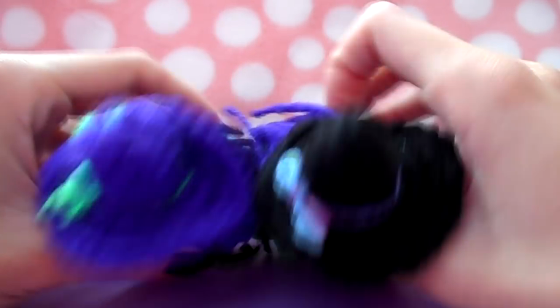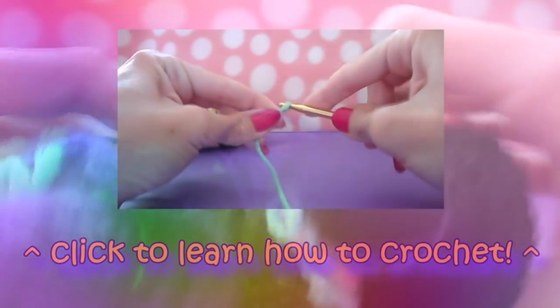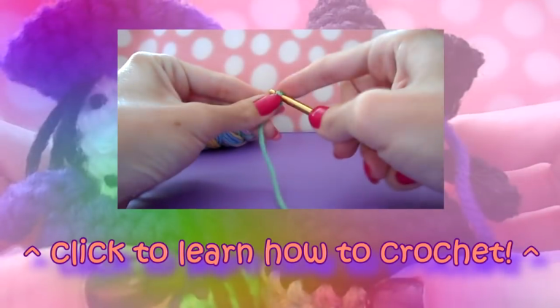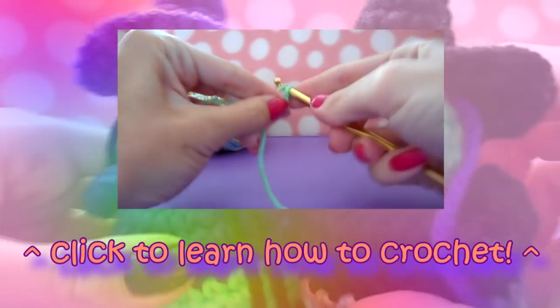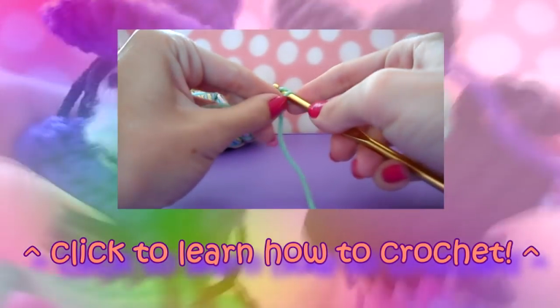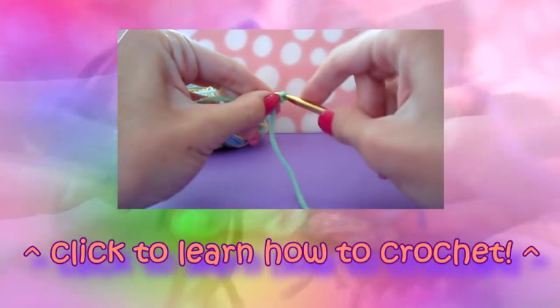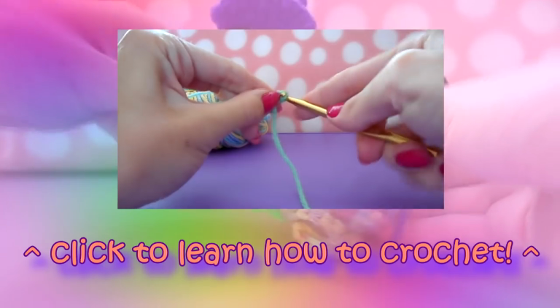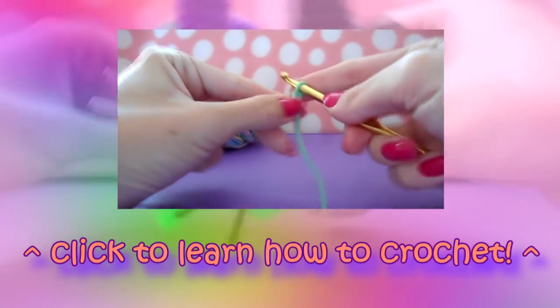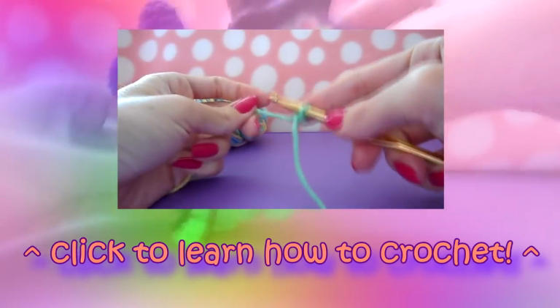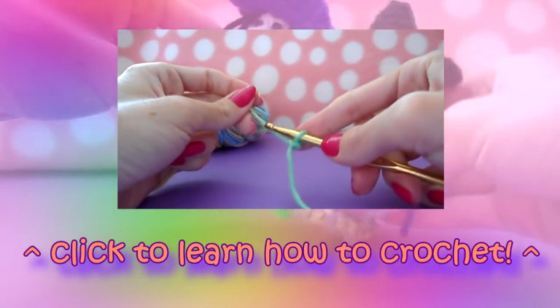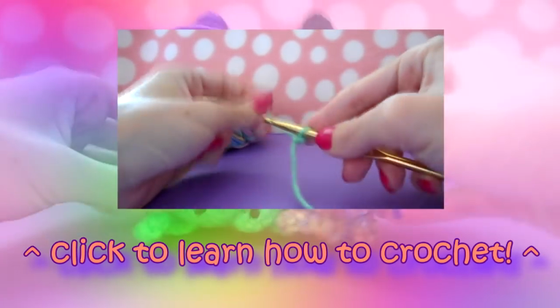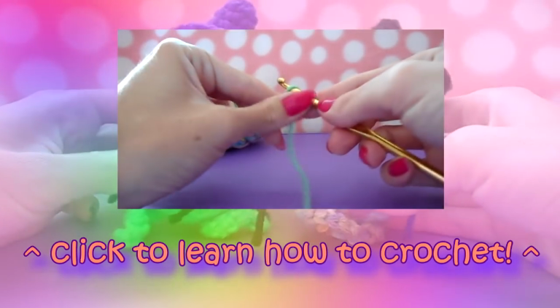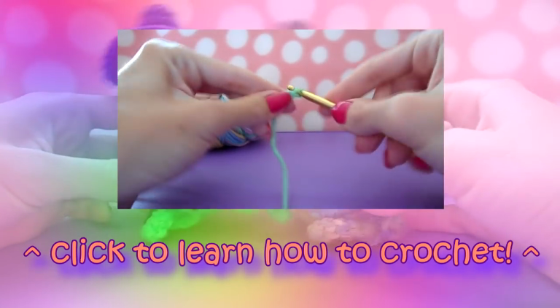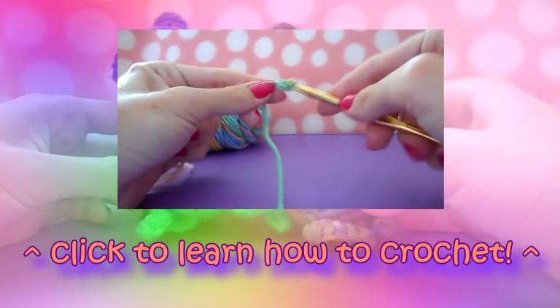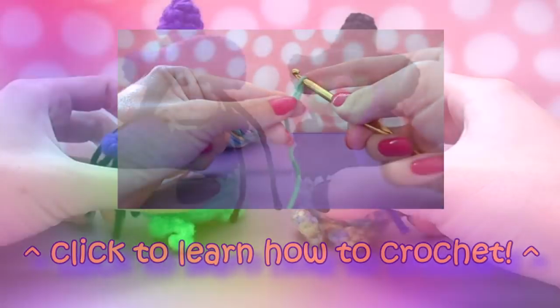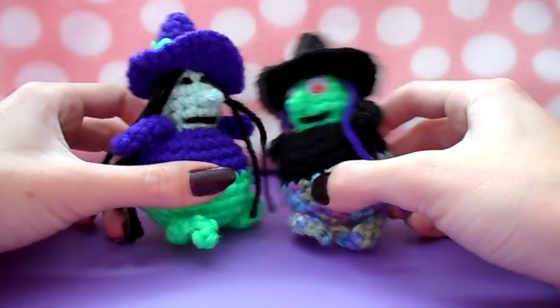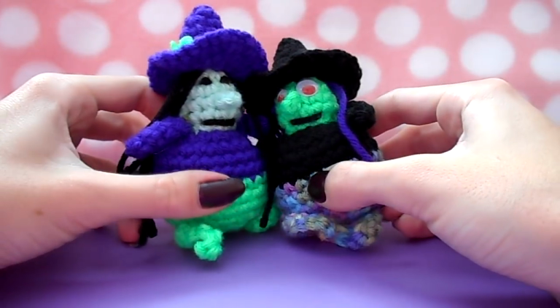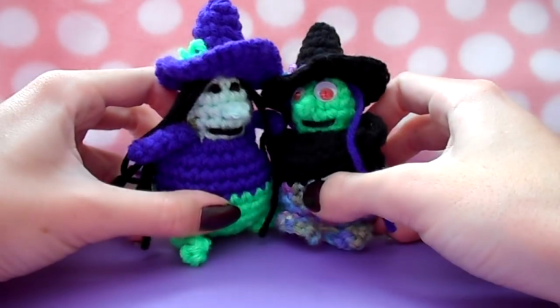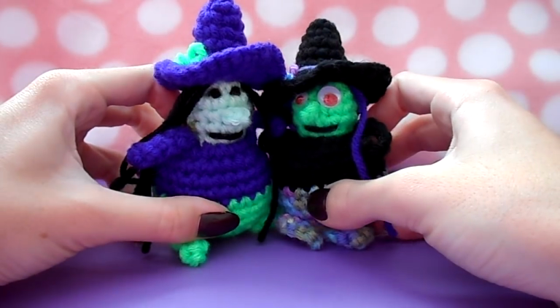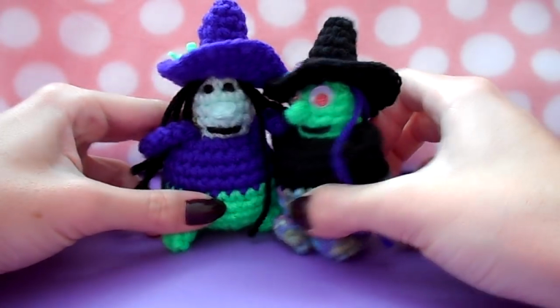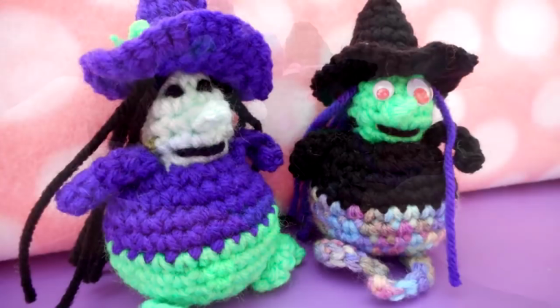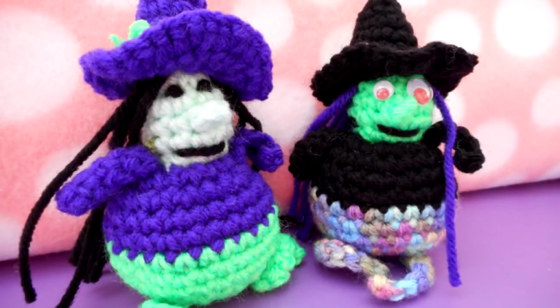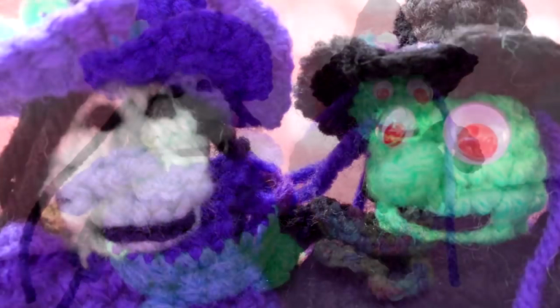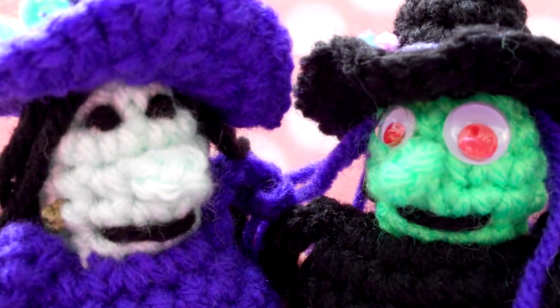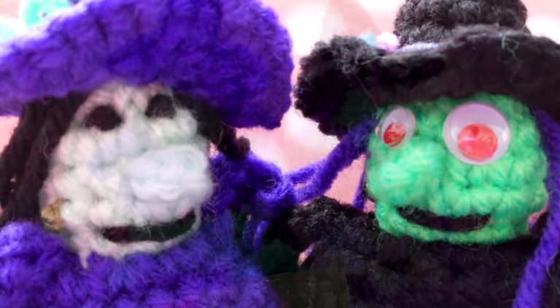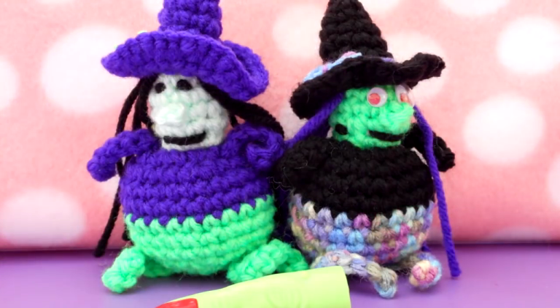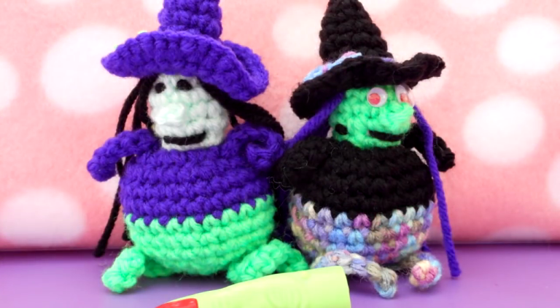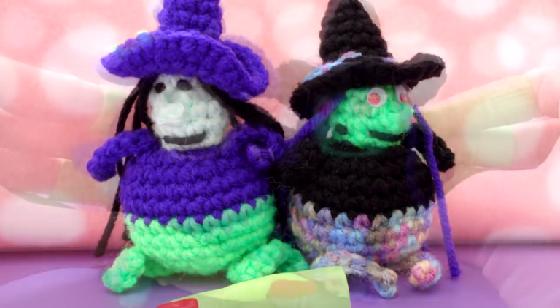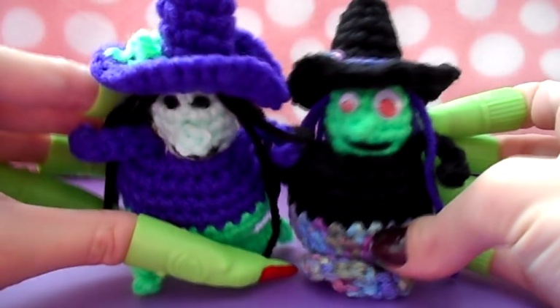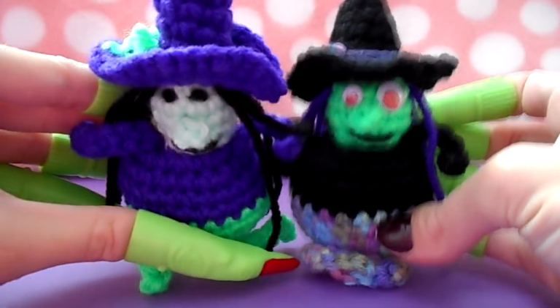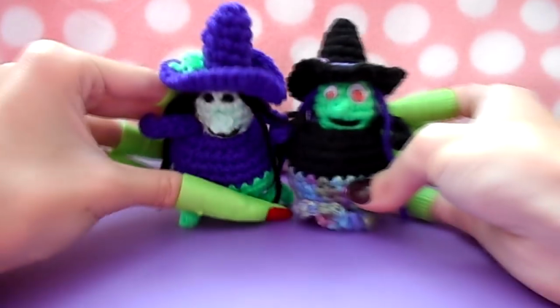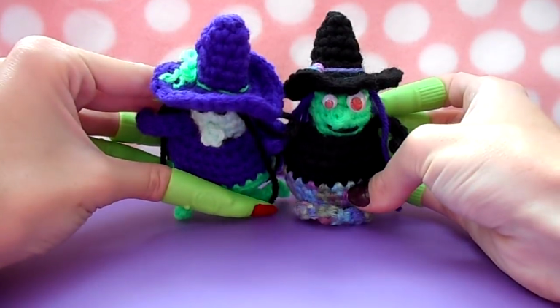You can also find my playlist linked in the video description to help you learn how to crochet if you'd like to learn but don't know how. Happy Halloween, guys, and thank you so much for watching. This has been Madam Wario — peace out!